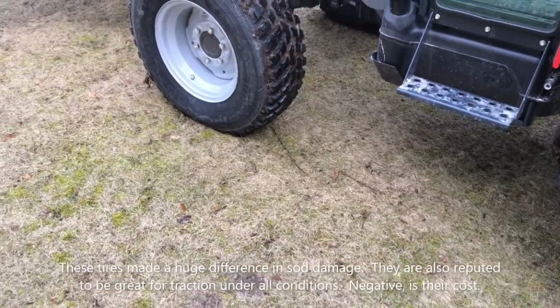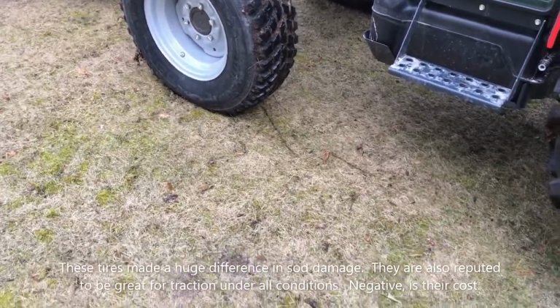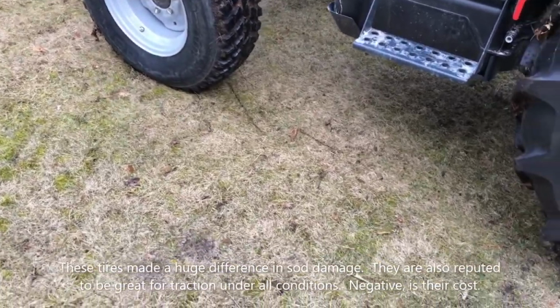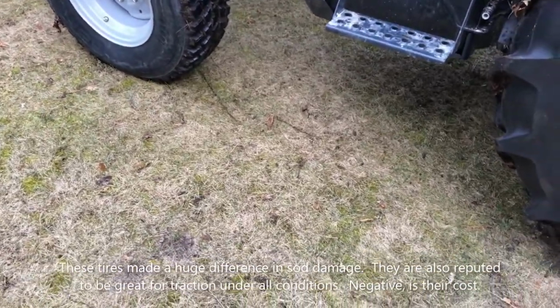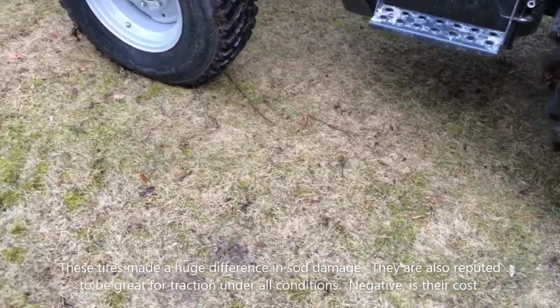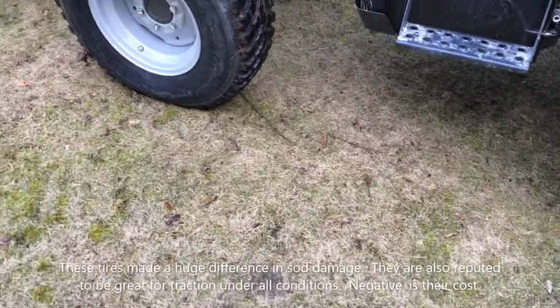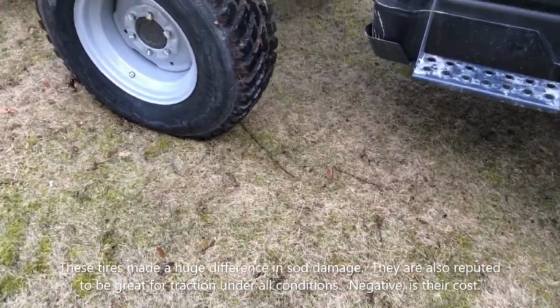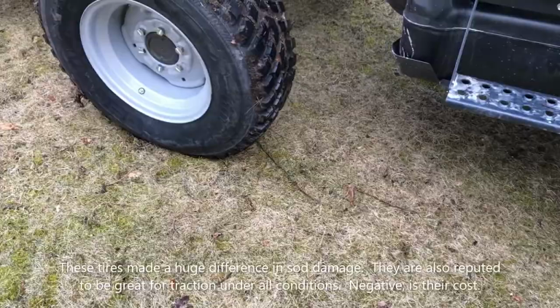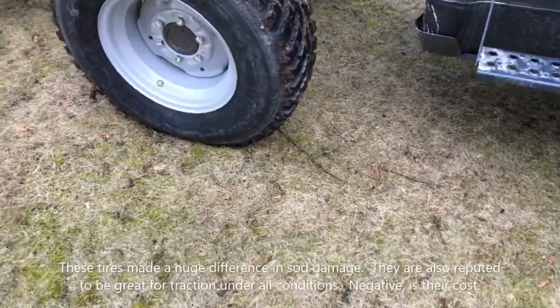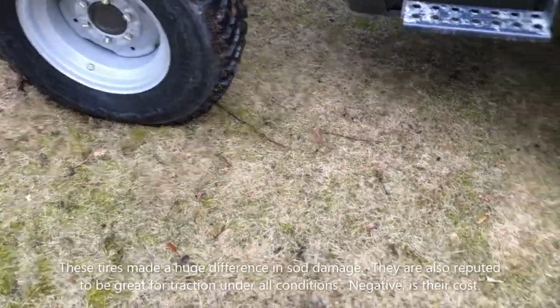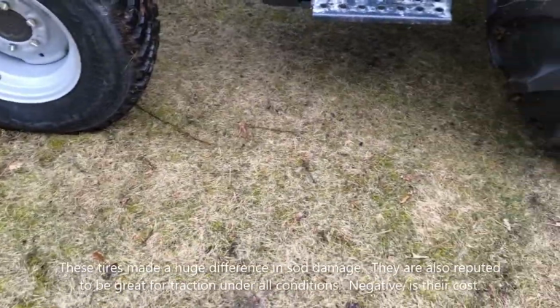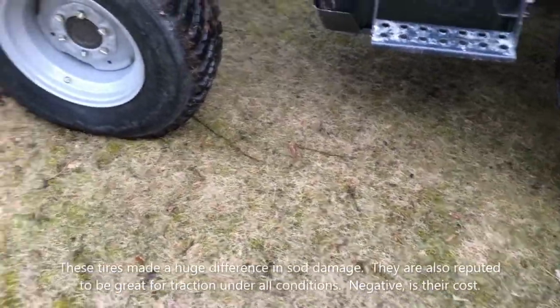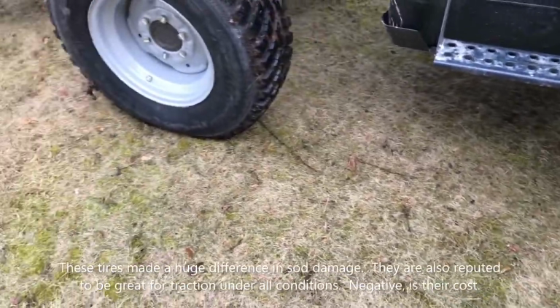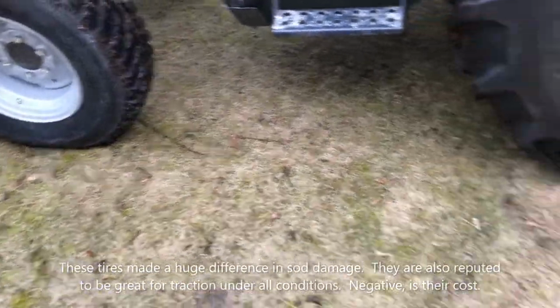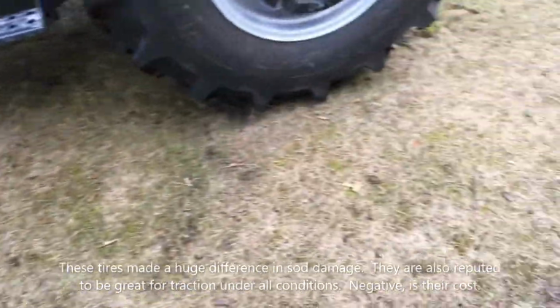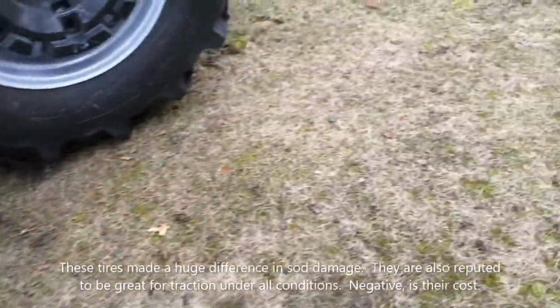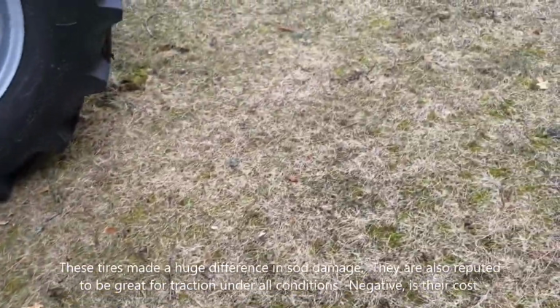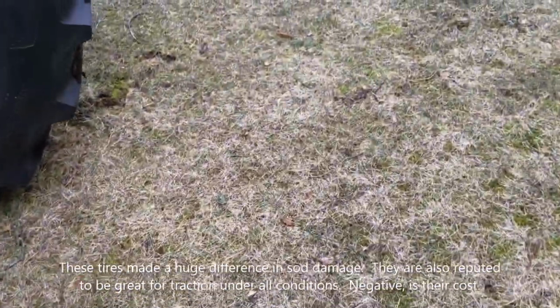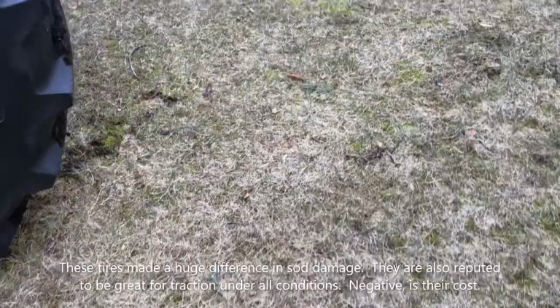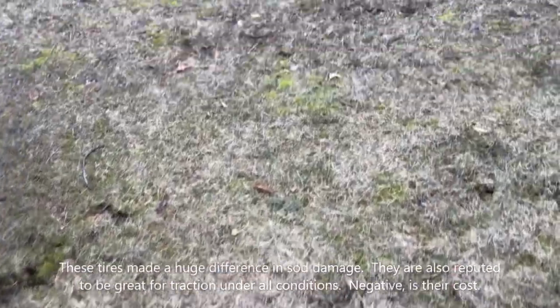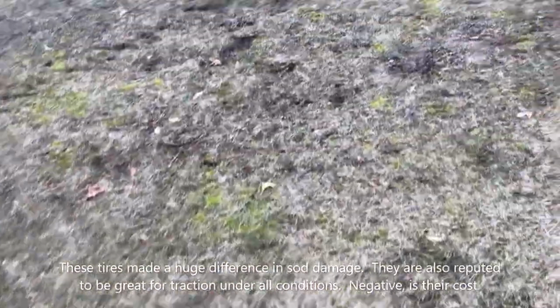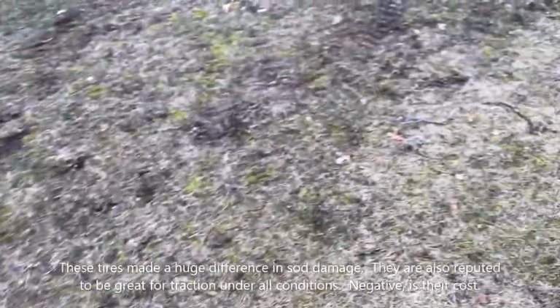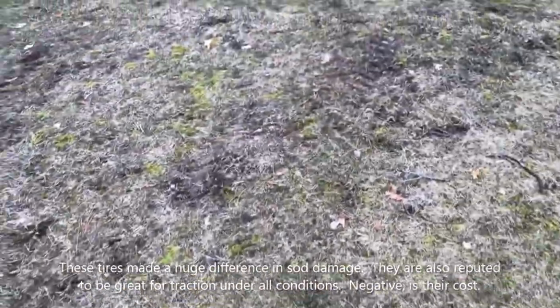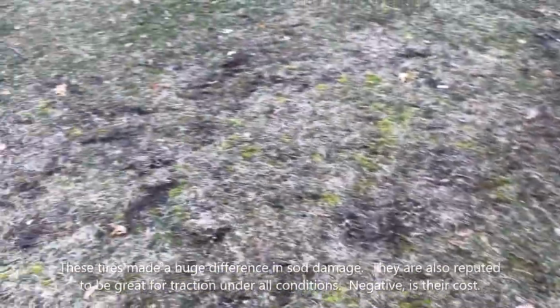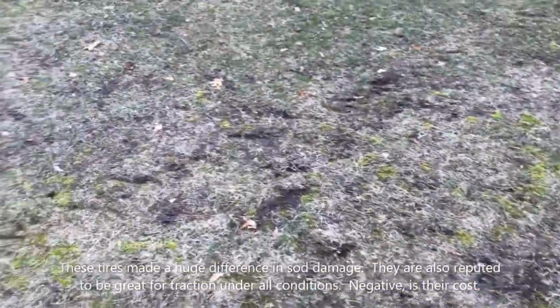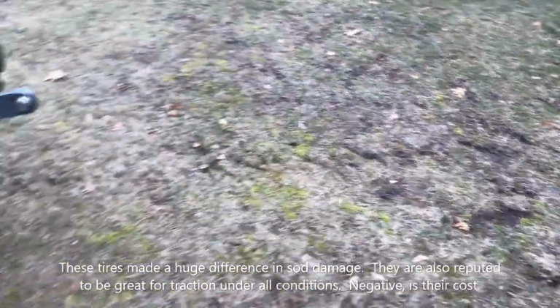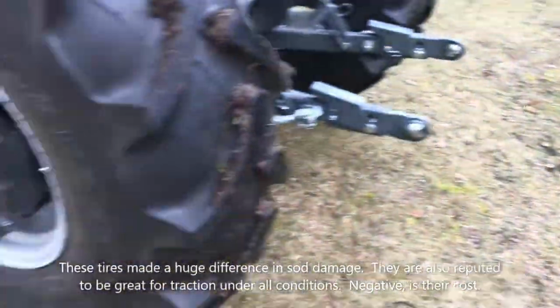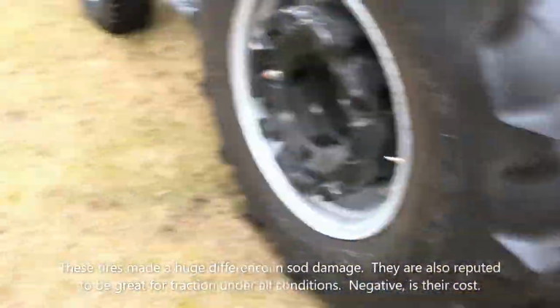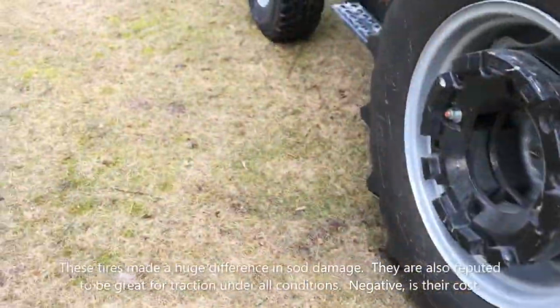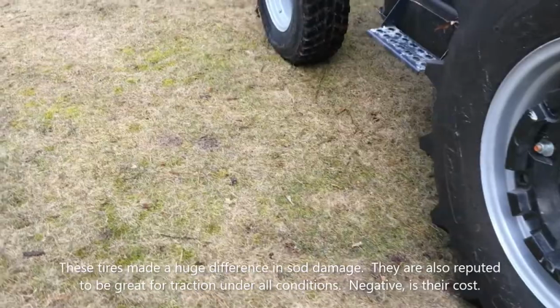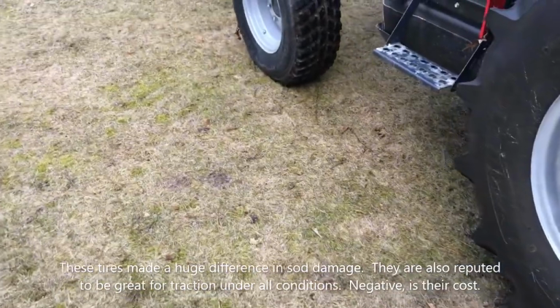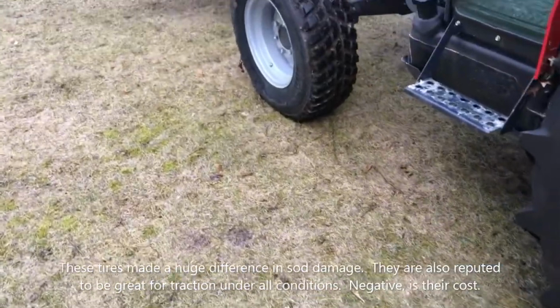At least for right now, the front tires aren't tearing up the sod at all anymore. This is what I was looking for. The back tires are still getting it a little bit, but not very much. I'm really happy with these Nokian tires.